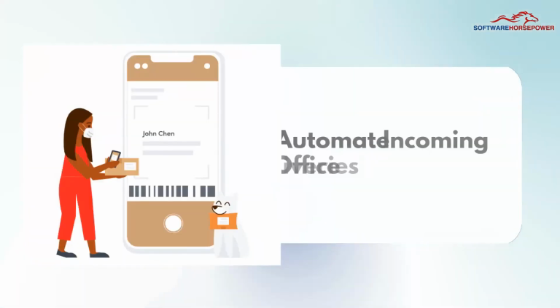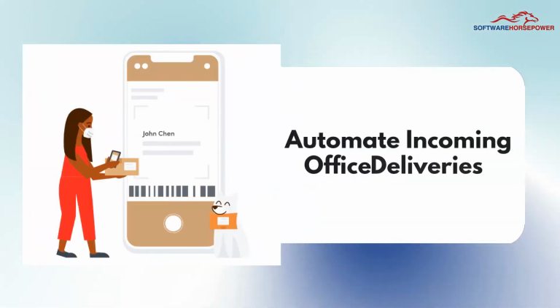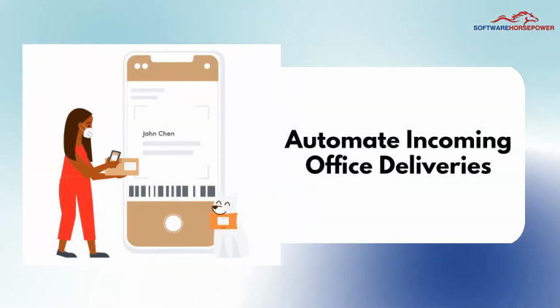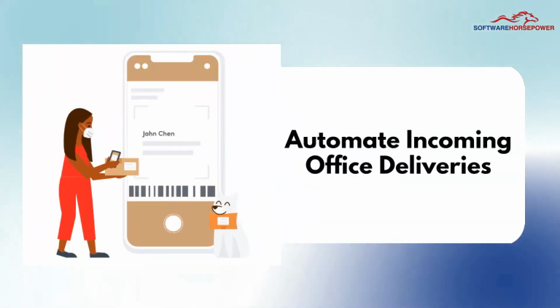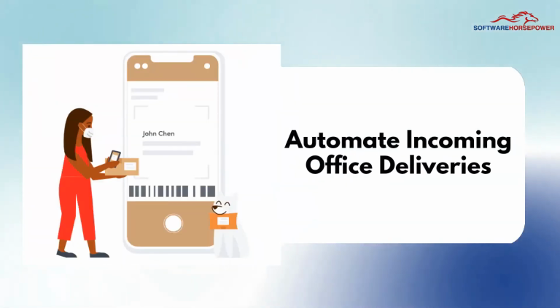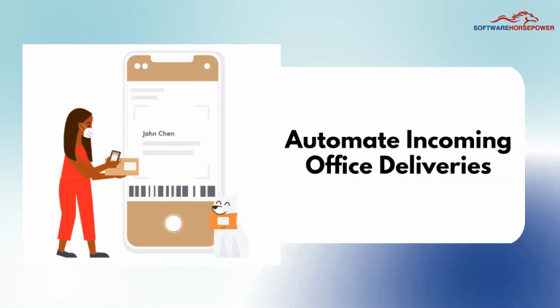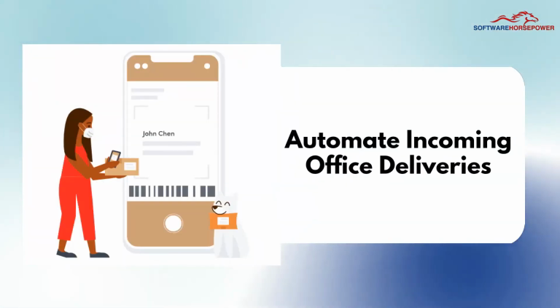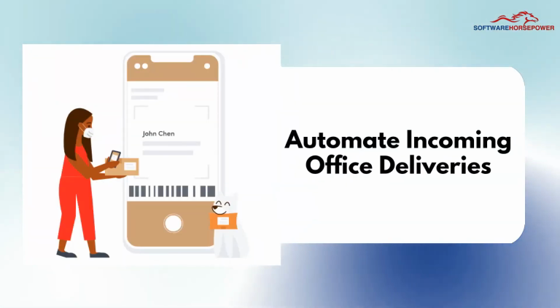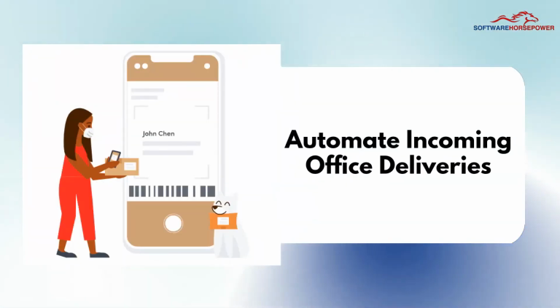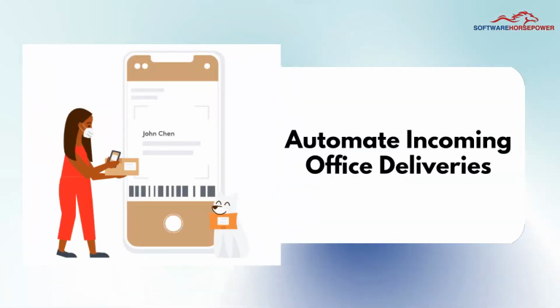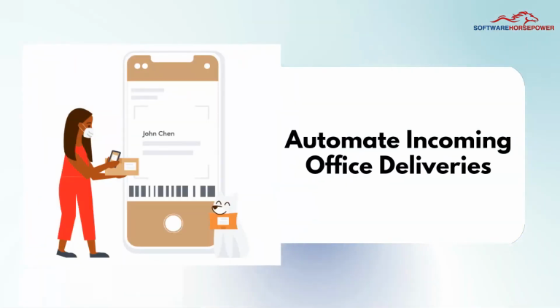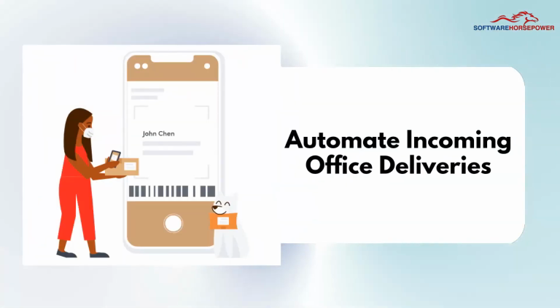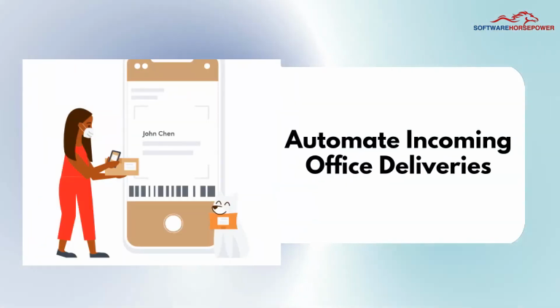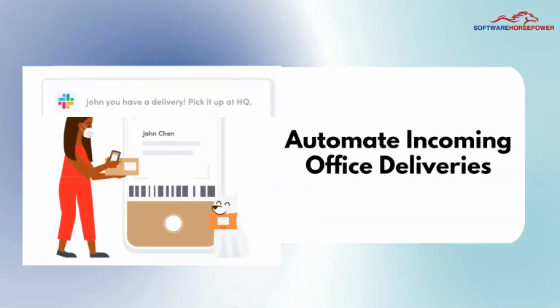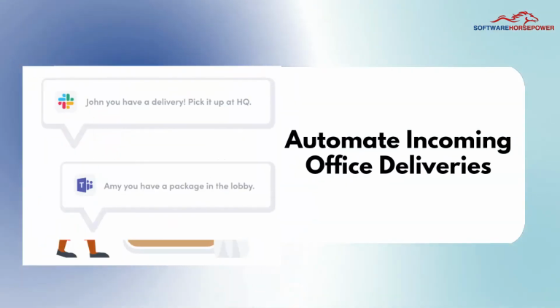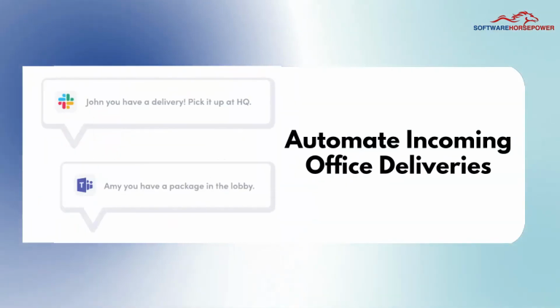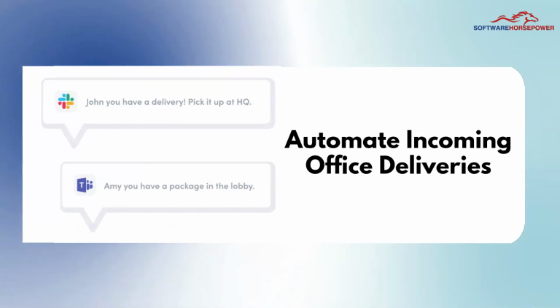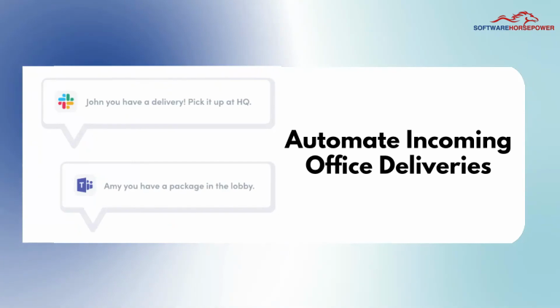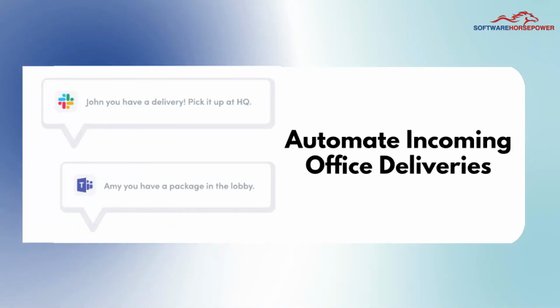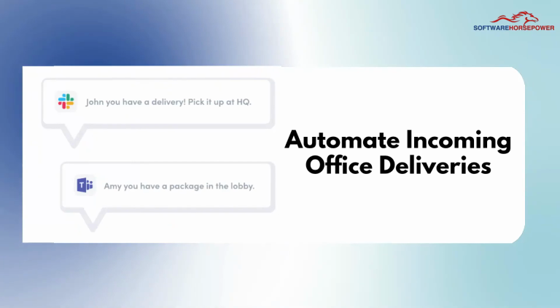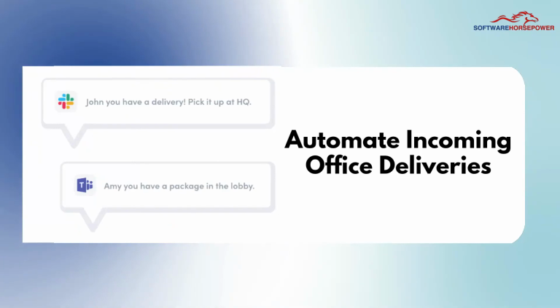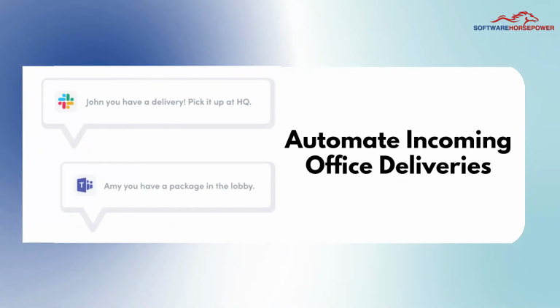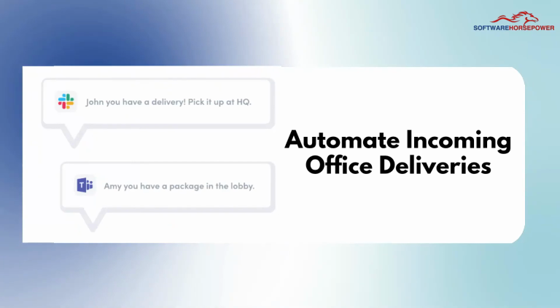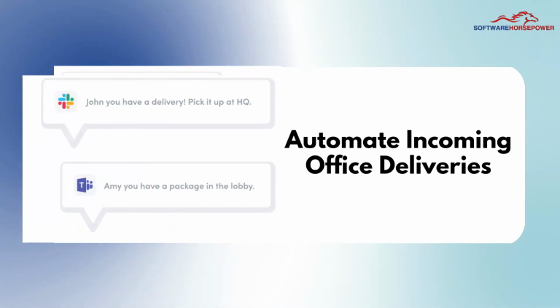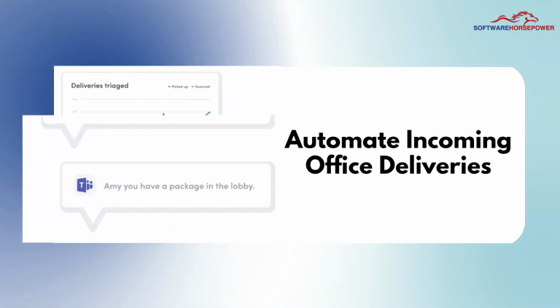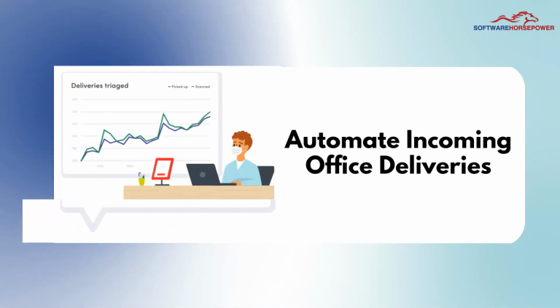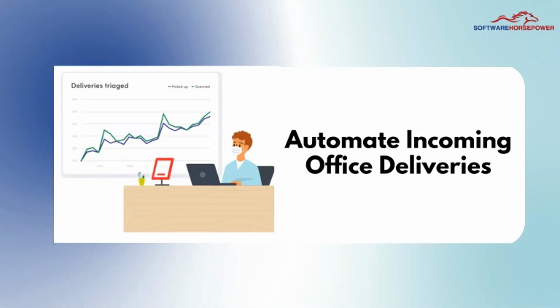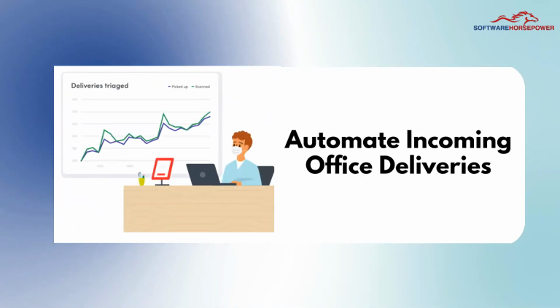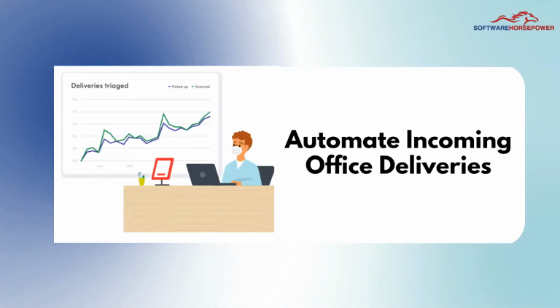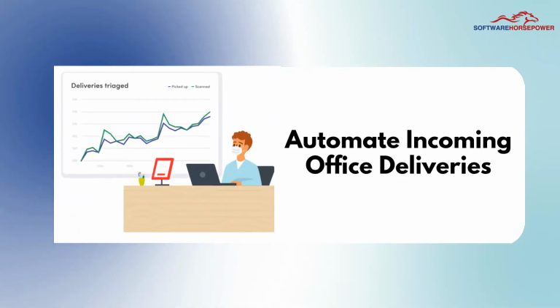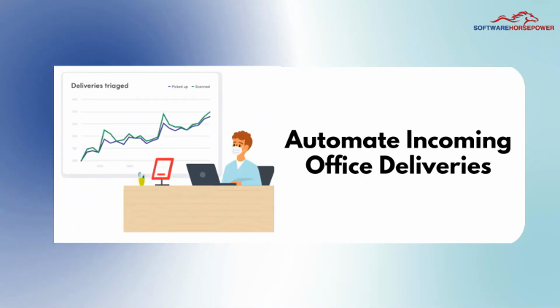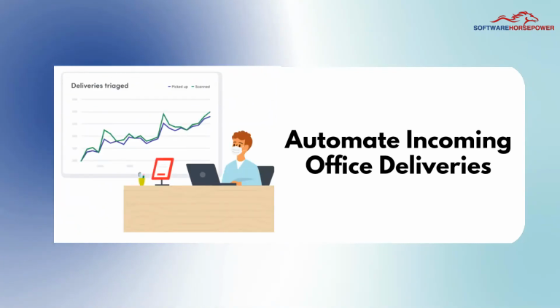Automate incoming office deliveries. Envoy Deliveries saves time by ensuring incoming deliveries reach the right recipient with an automated mailroom.